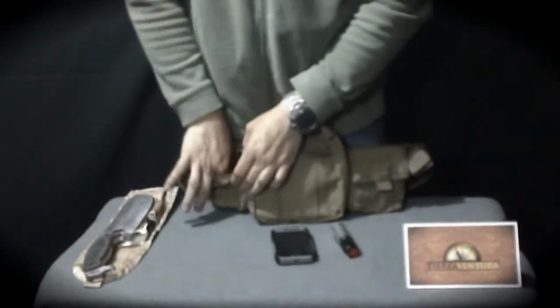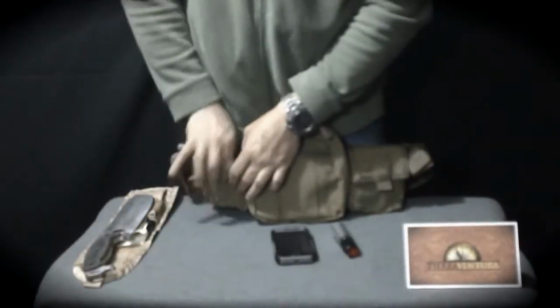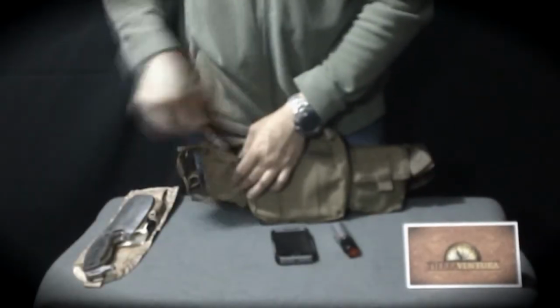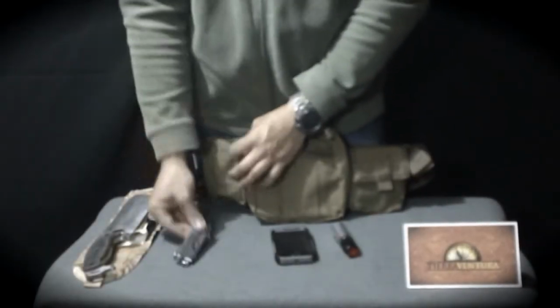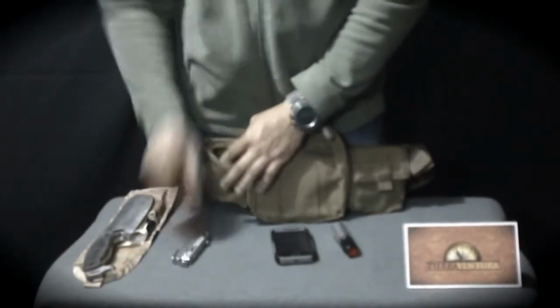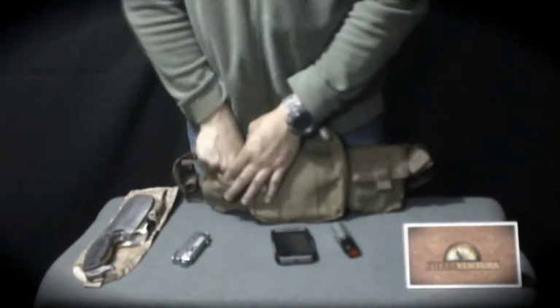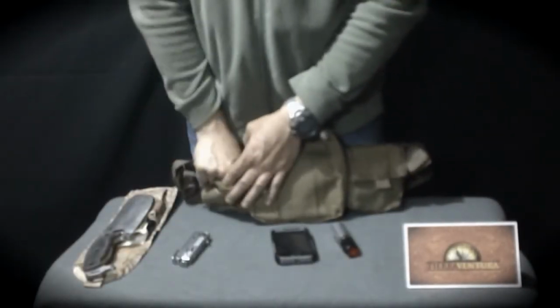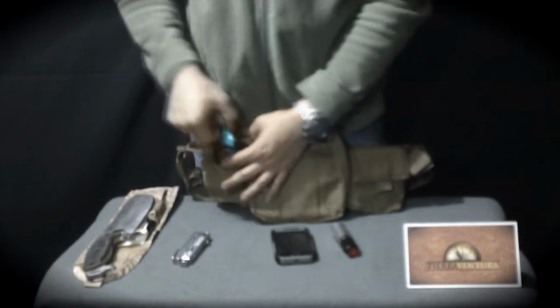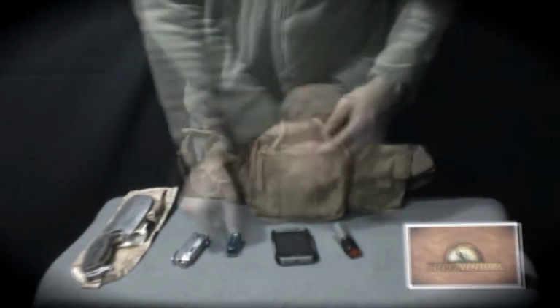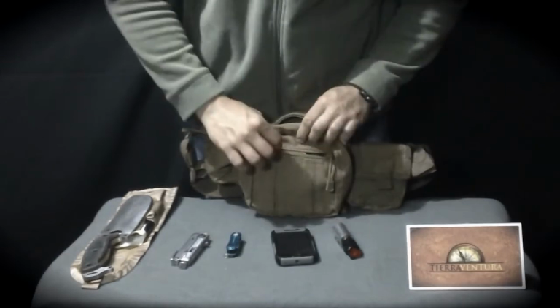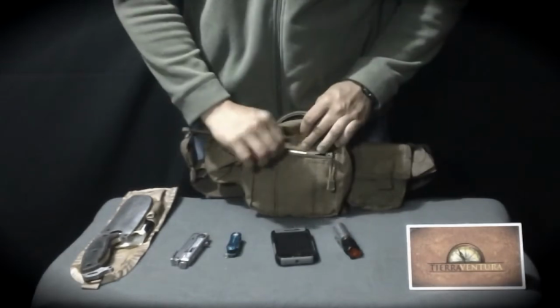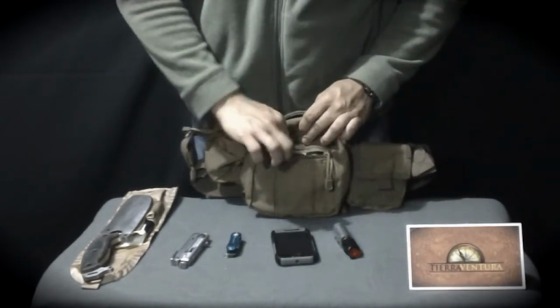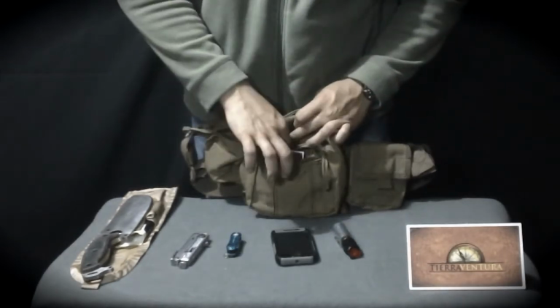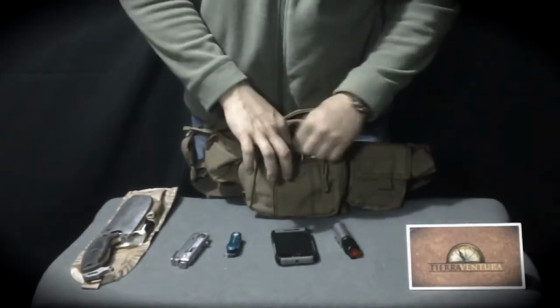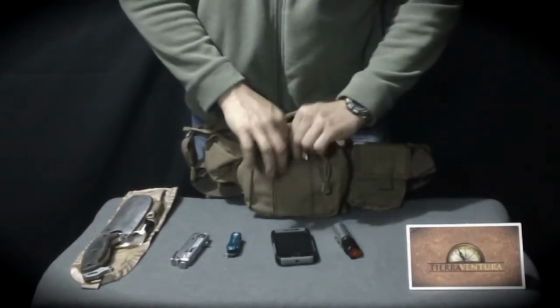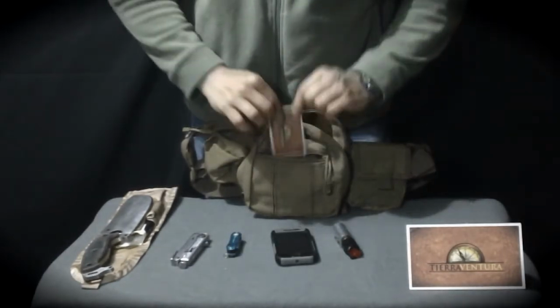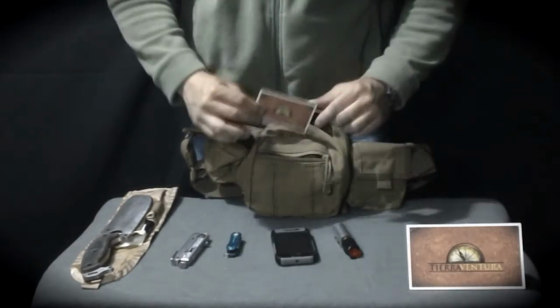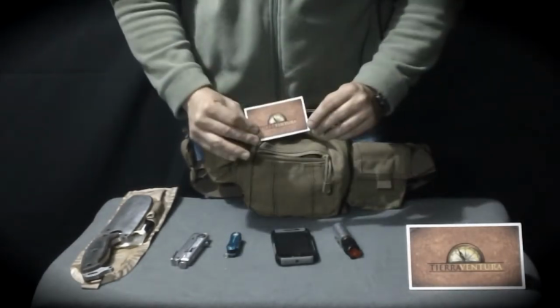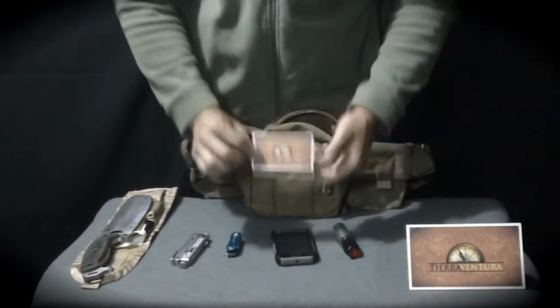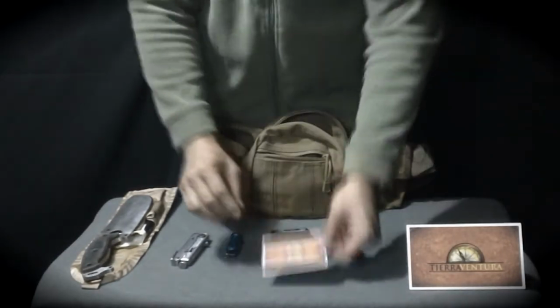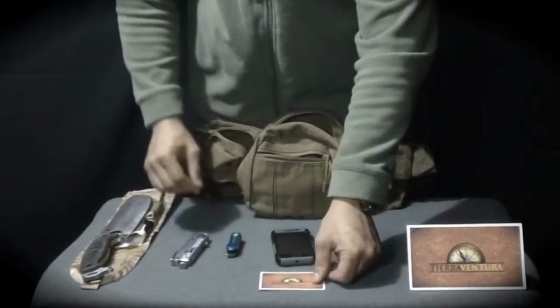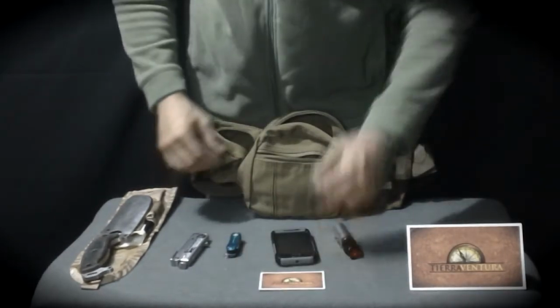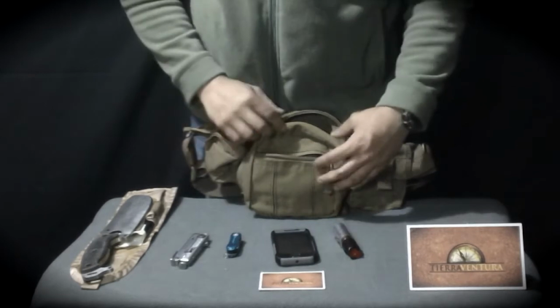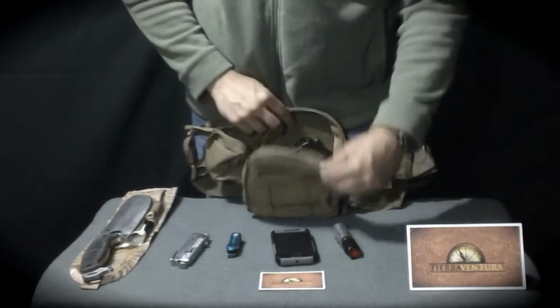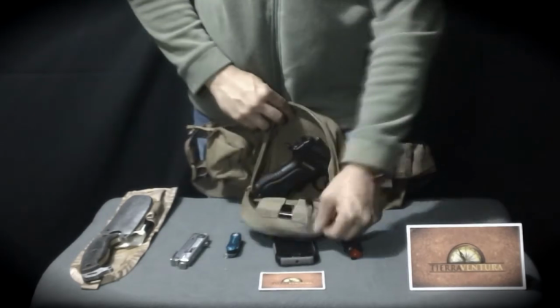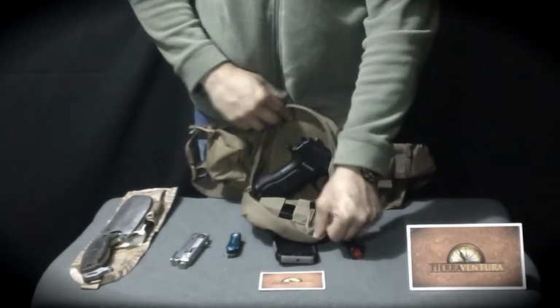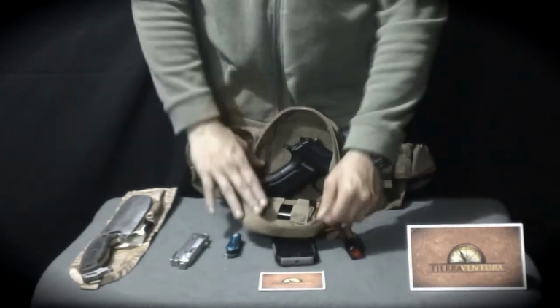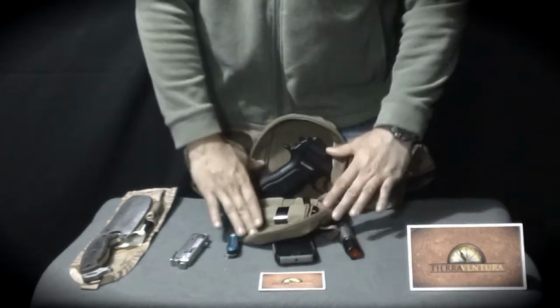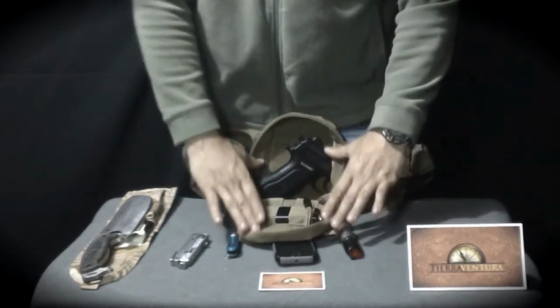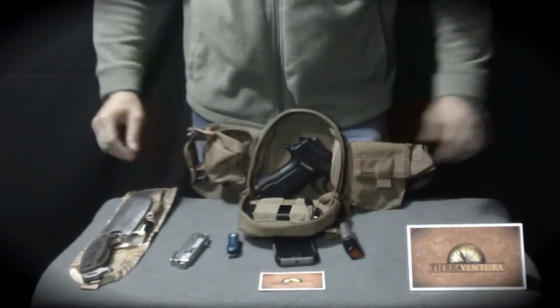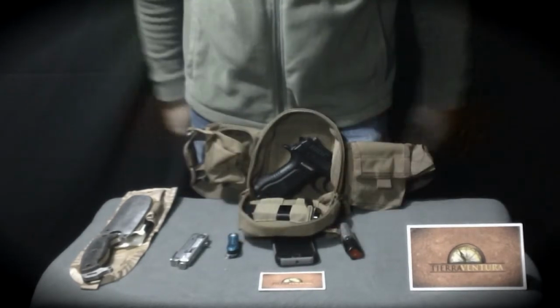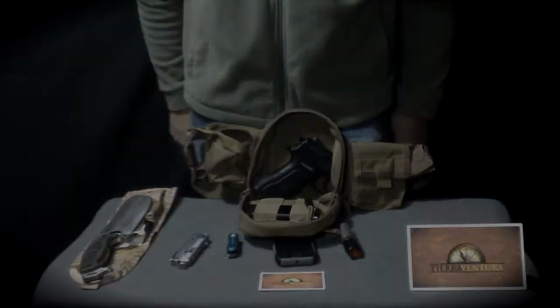This pack may be worn on the waist or chest, and it is fully ambidextrous. Most importantly, its design substantially facilitates carrying the weight of a non-polymer weapon.